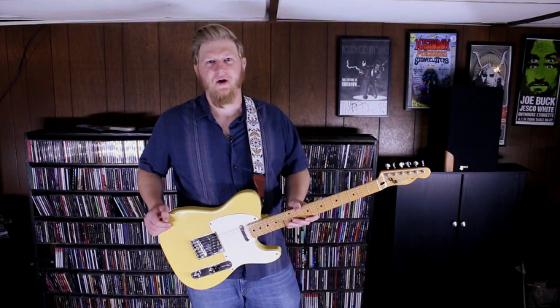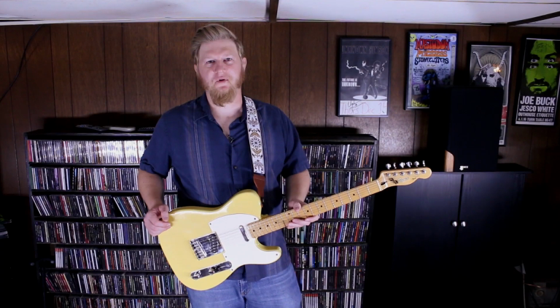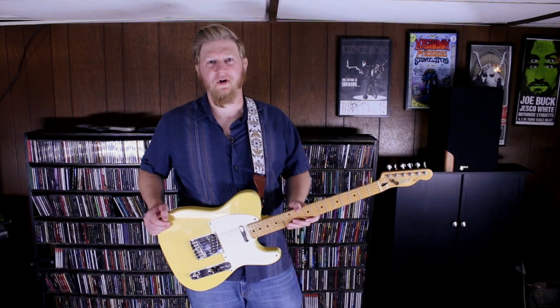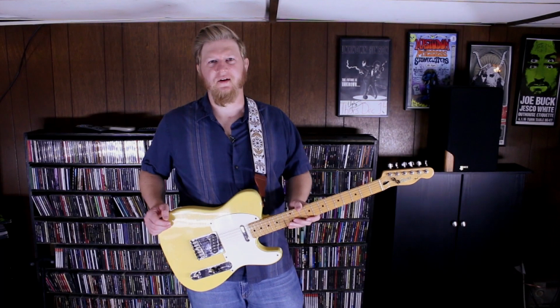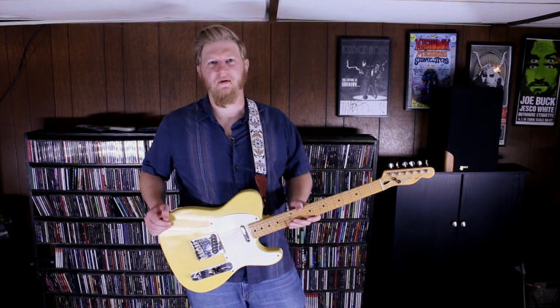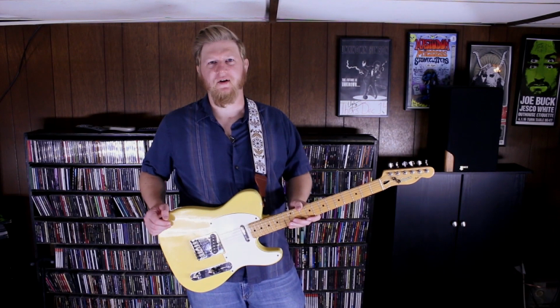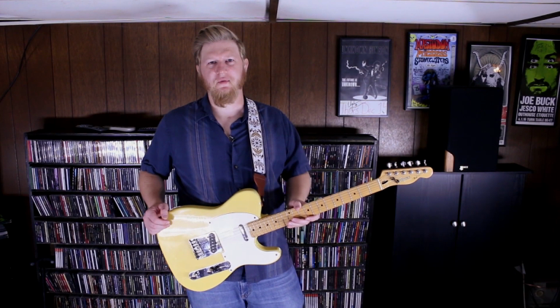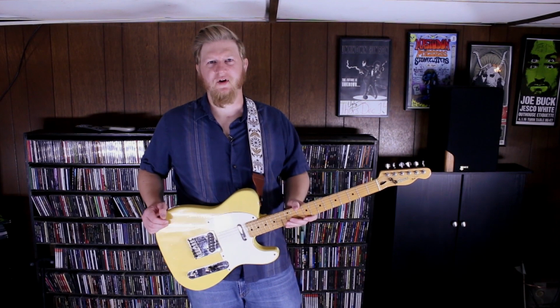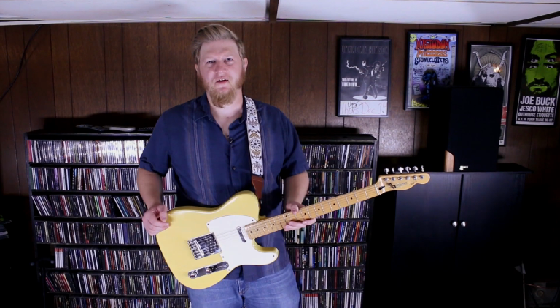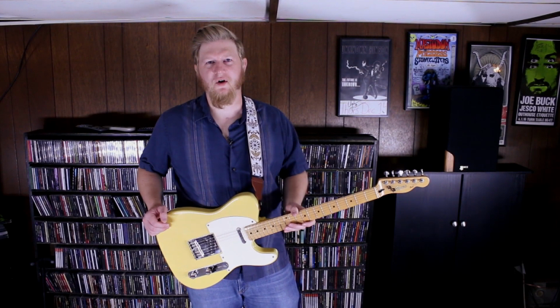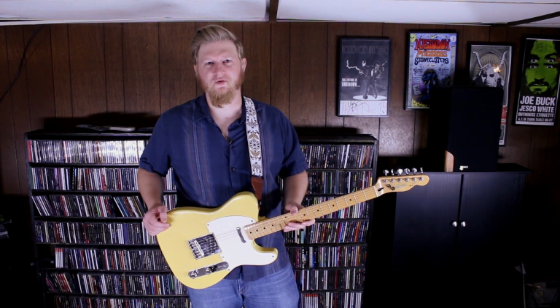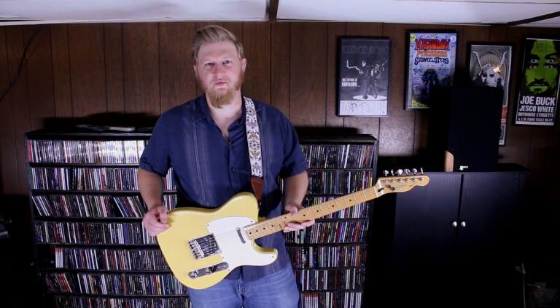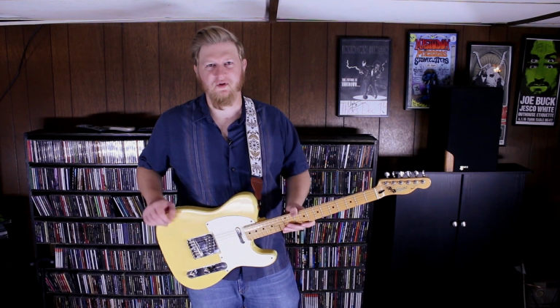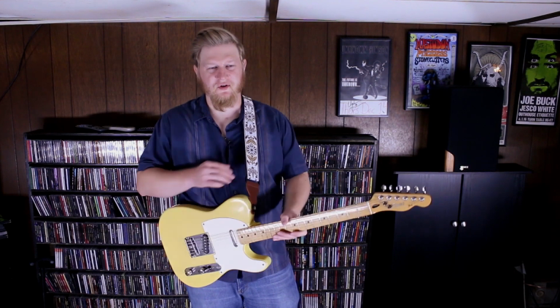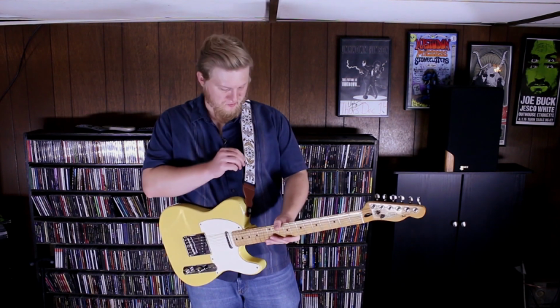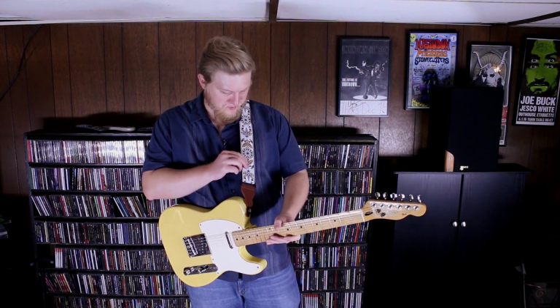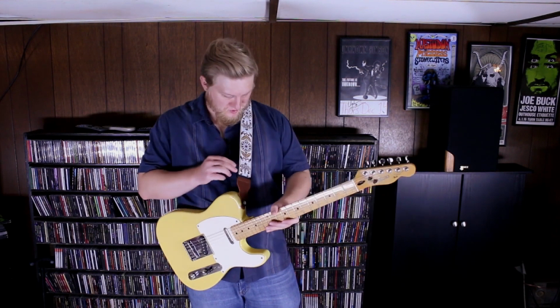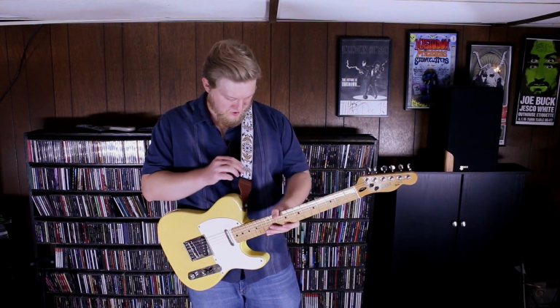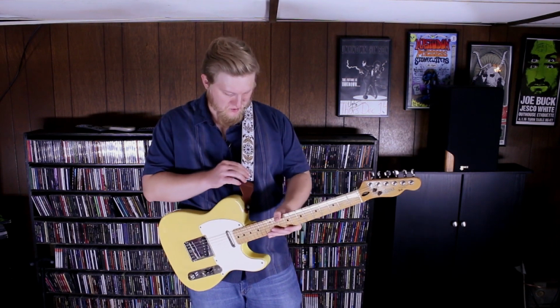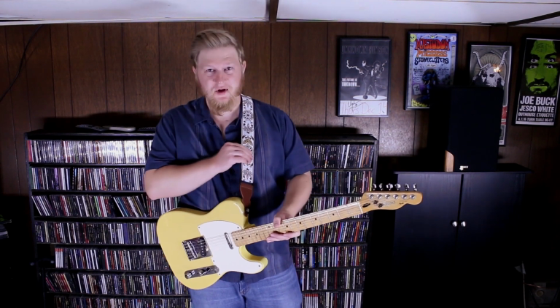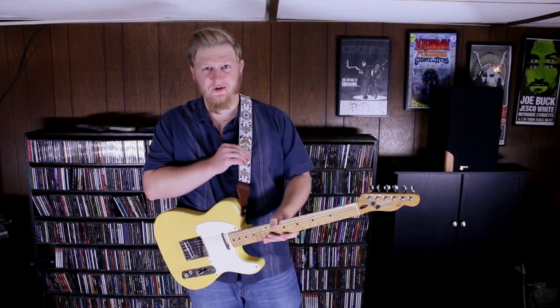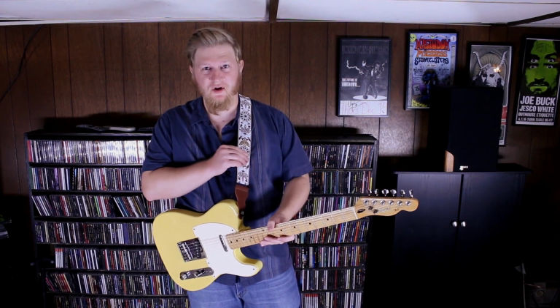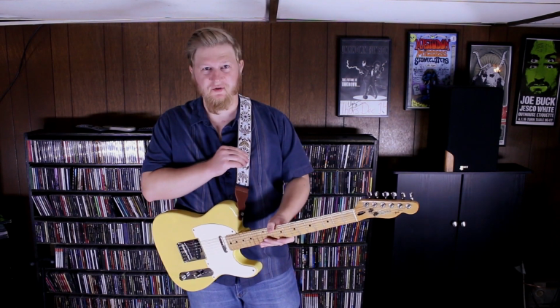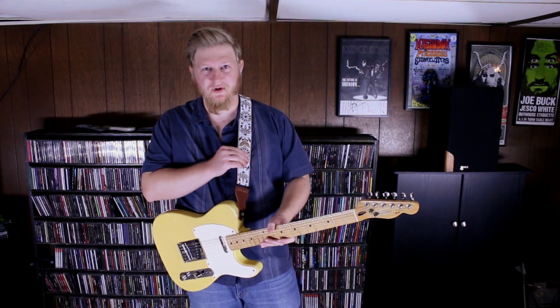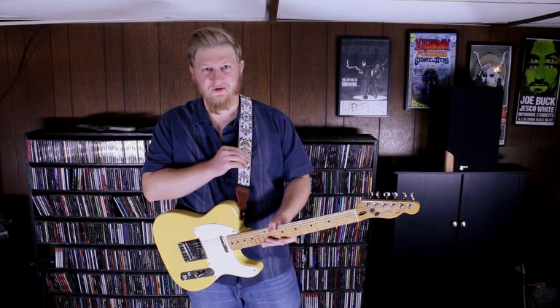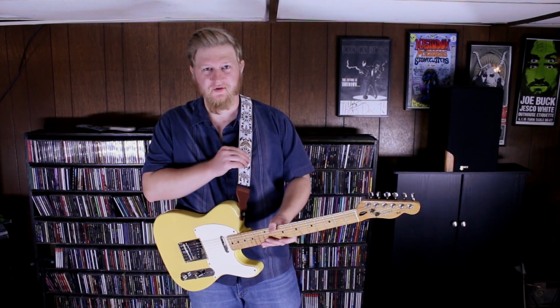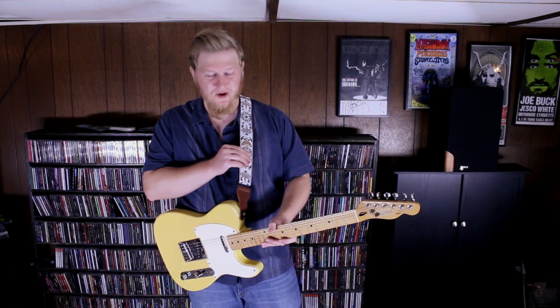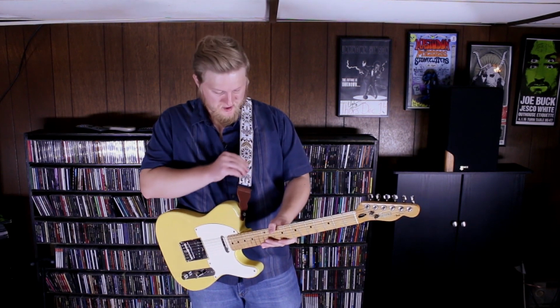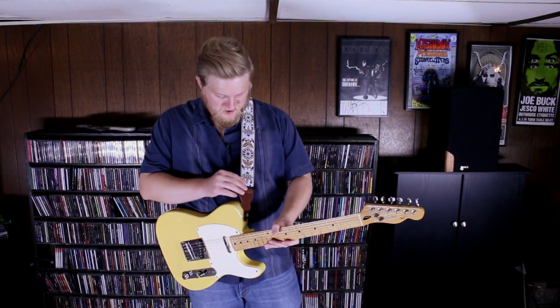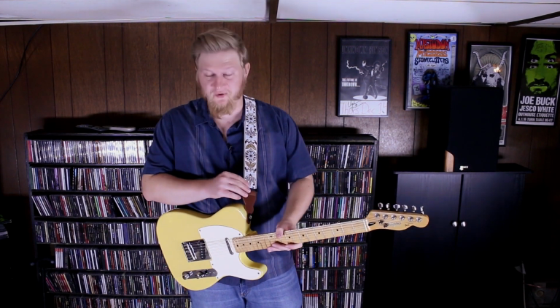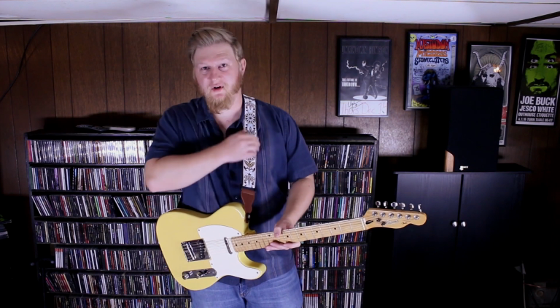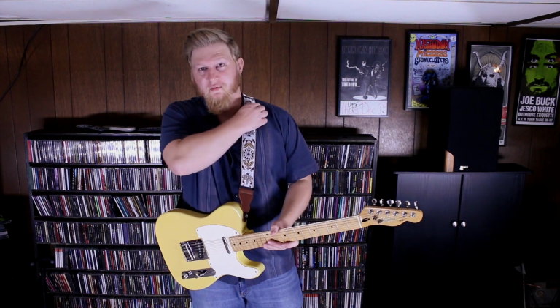I'm Cody, and today I want to tell you about the Art Tribute guitar strap. As you can see here, it's an awesome looking guitar strap. It's very comfortable.